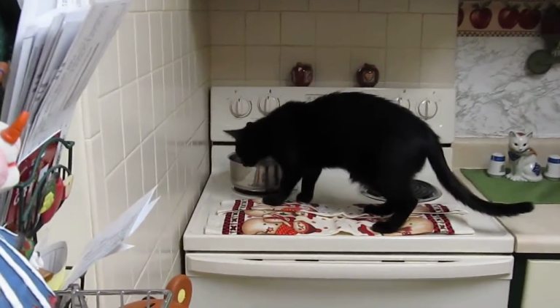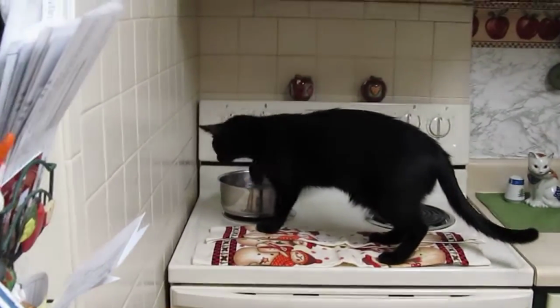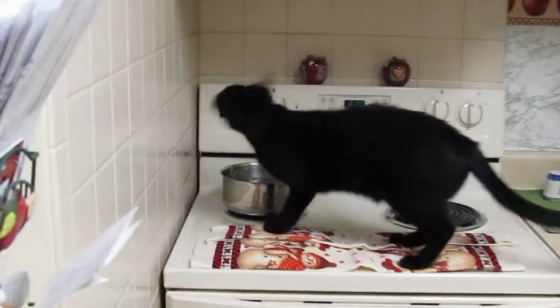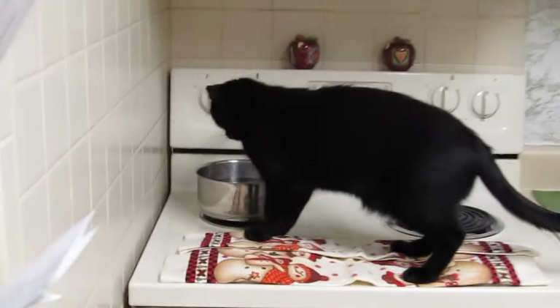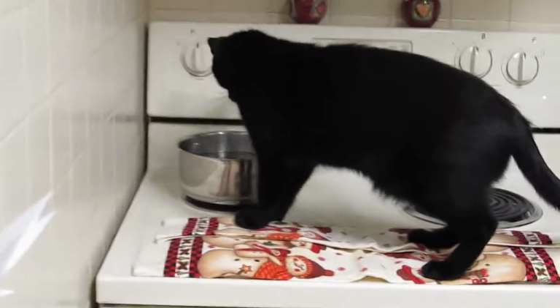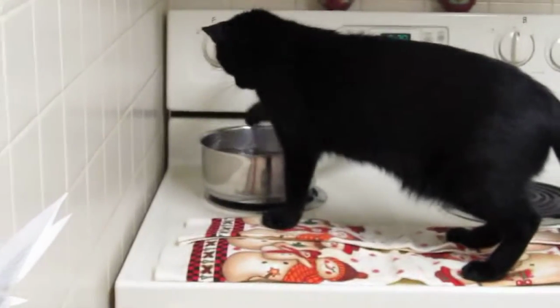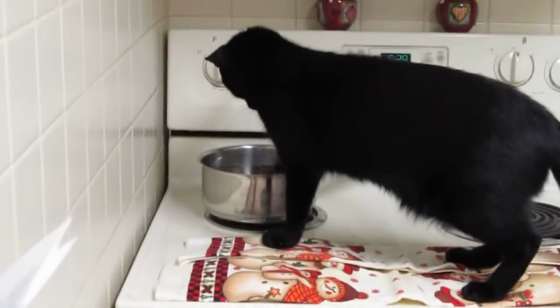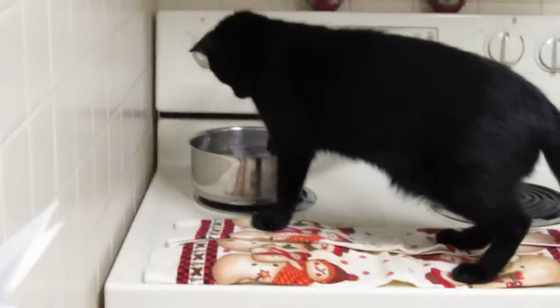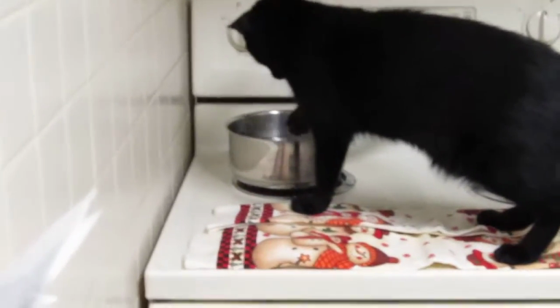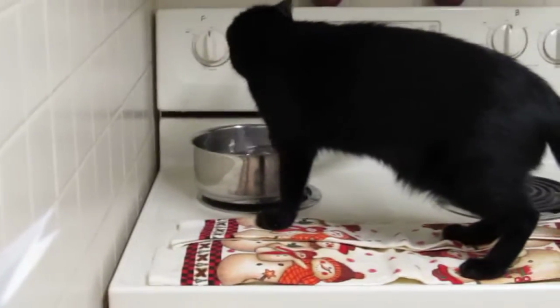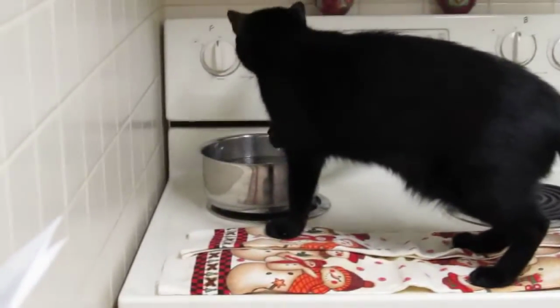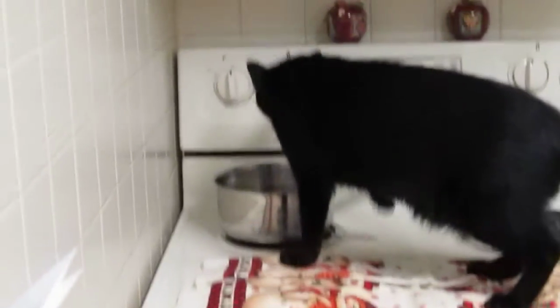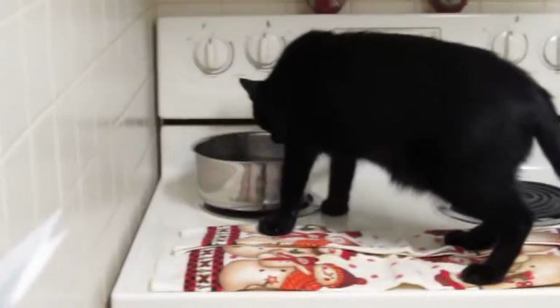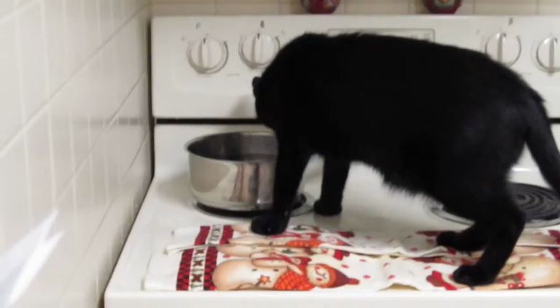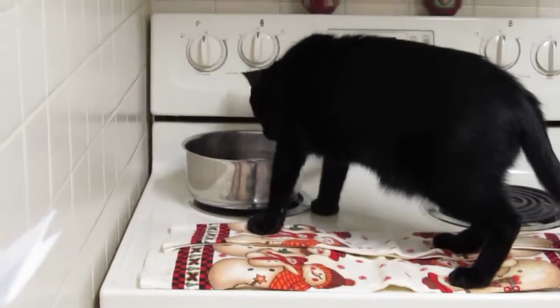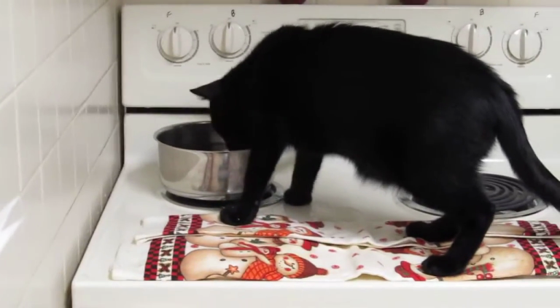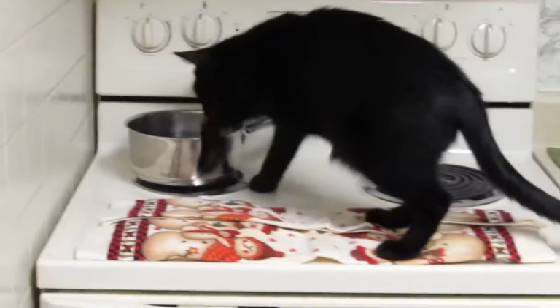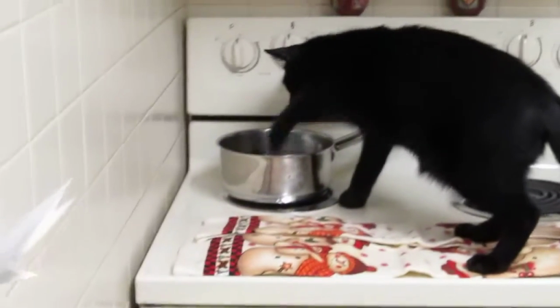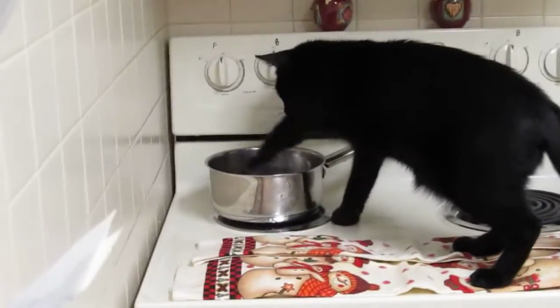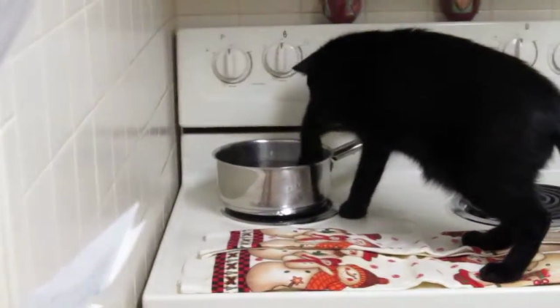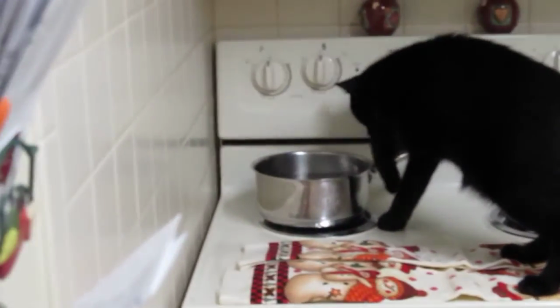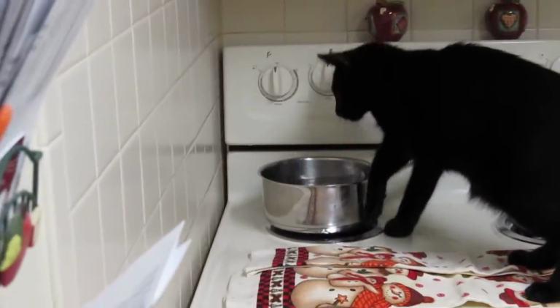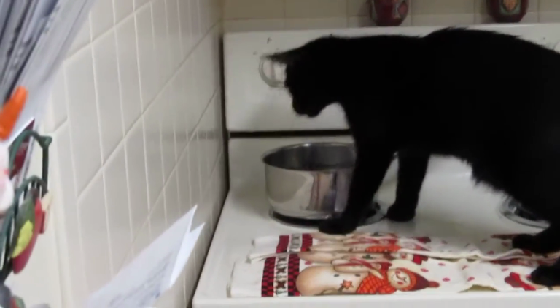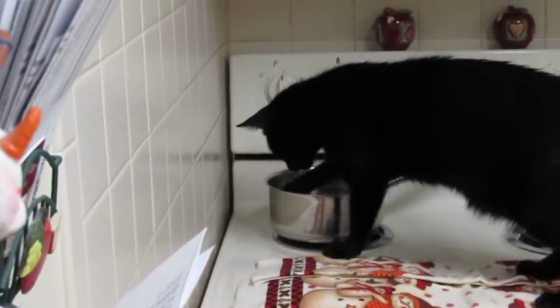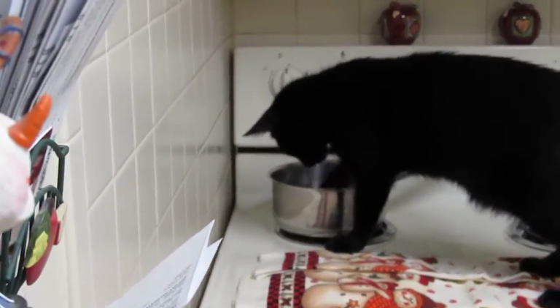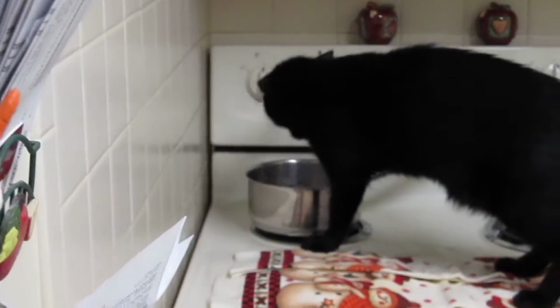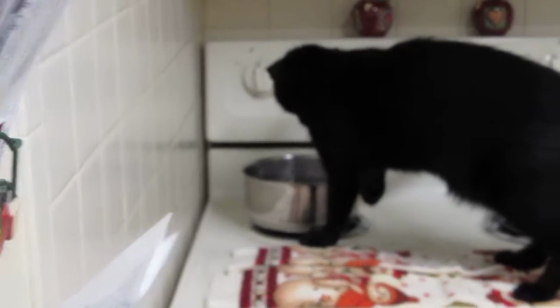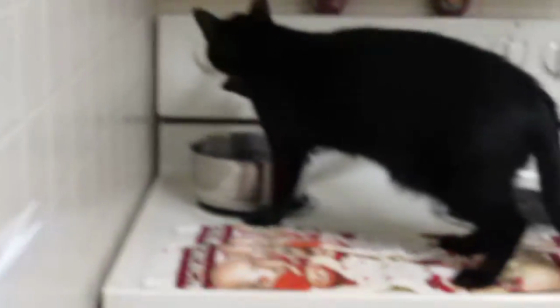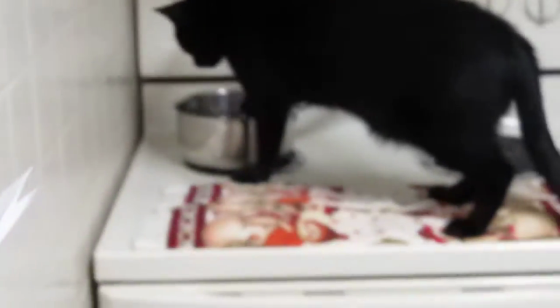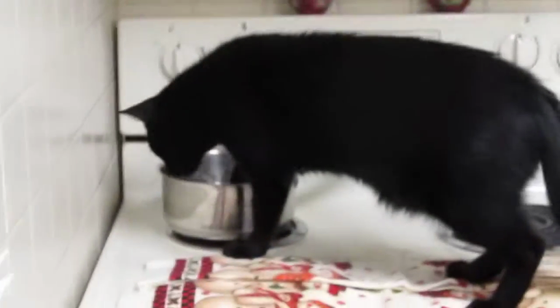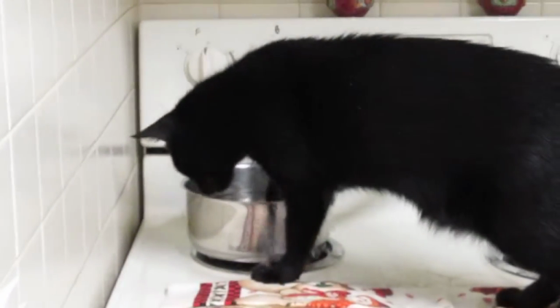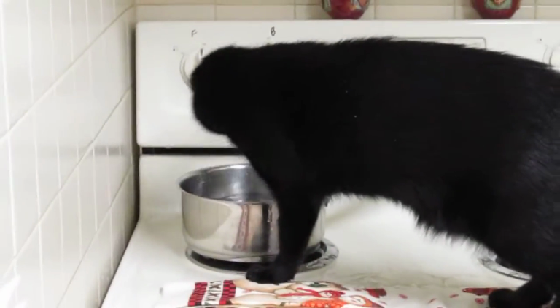I am going to be baking some fish and we always put a pot of water up on the stove because that's the hottest burner. Now I just put it up there and look at the mess he's making.